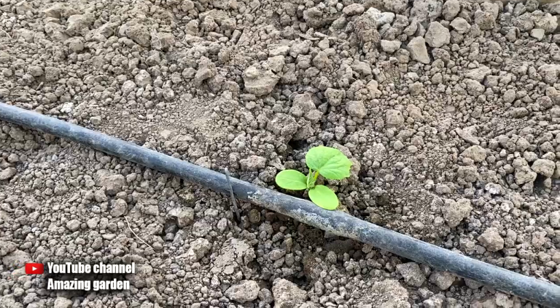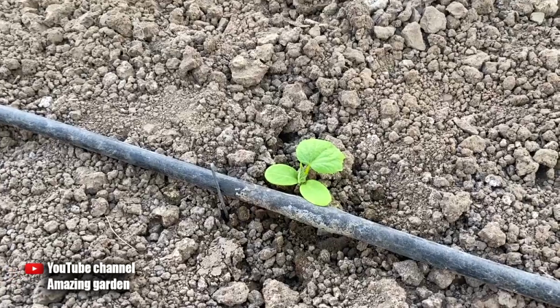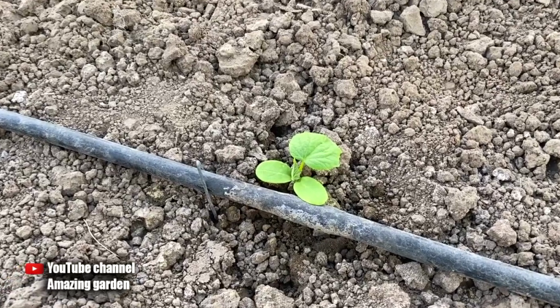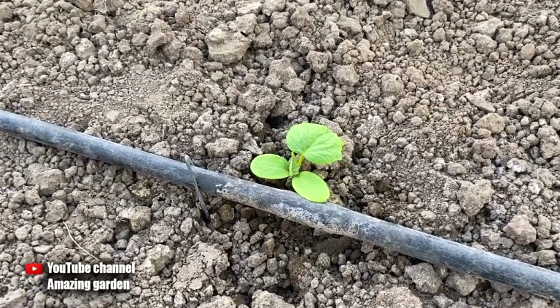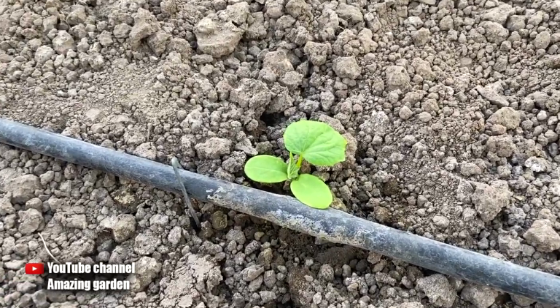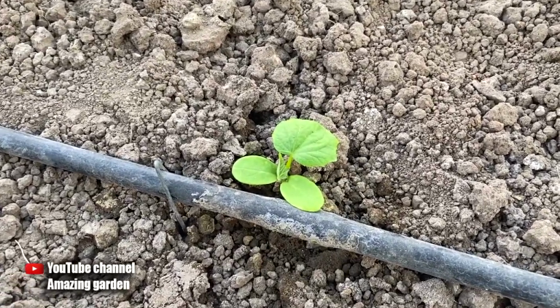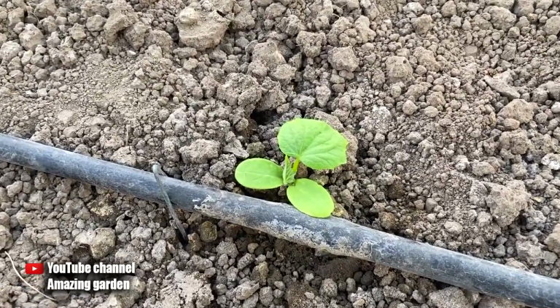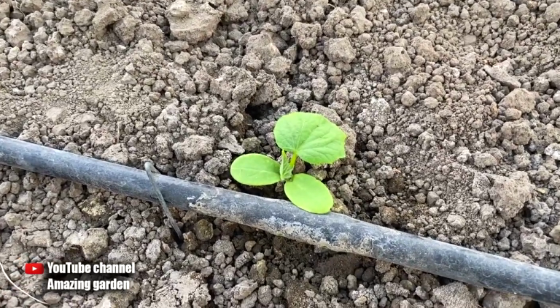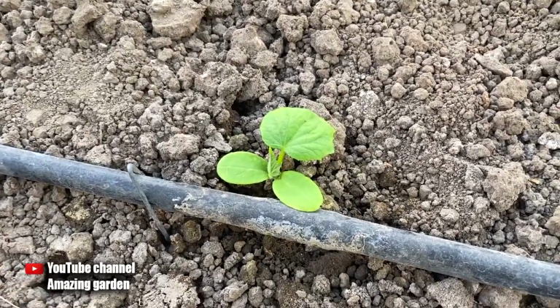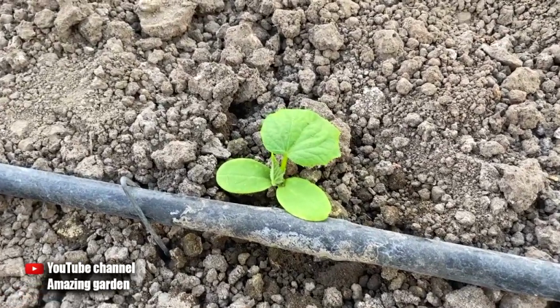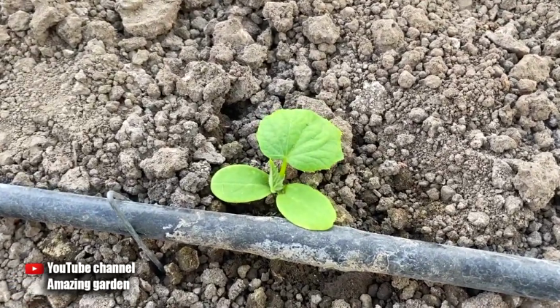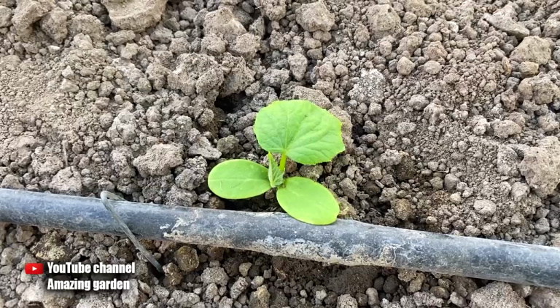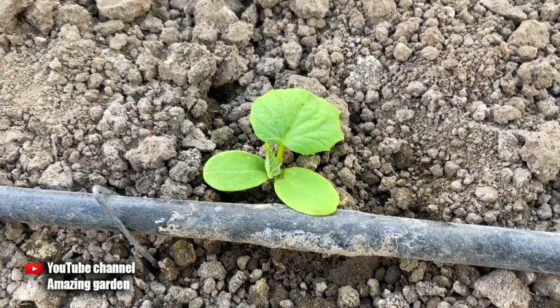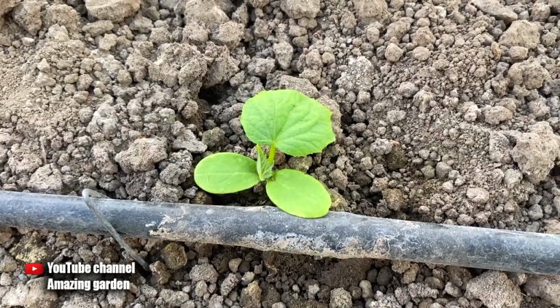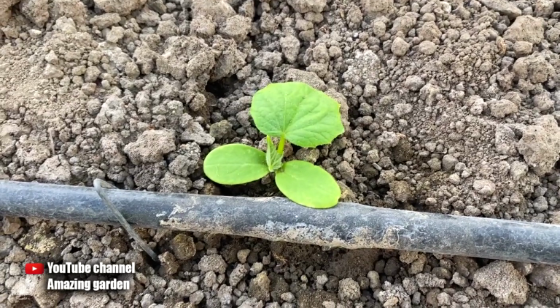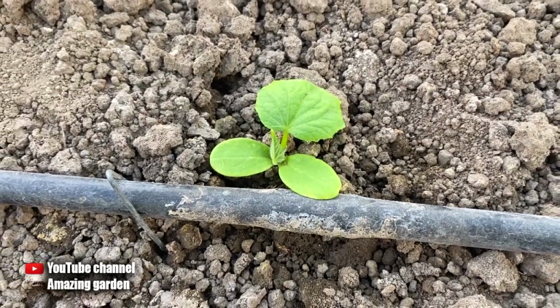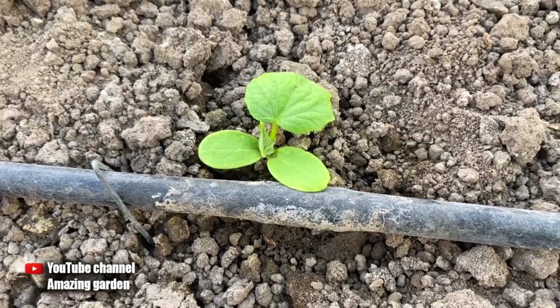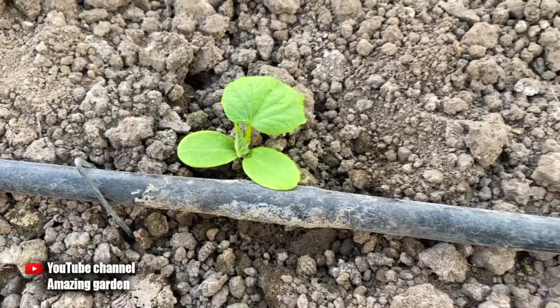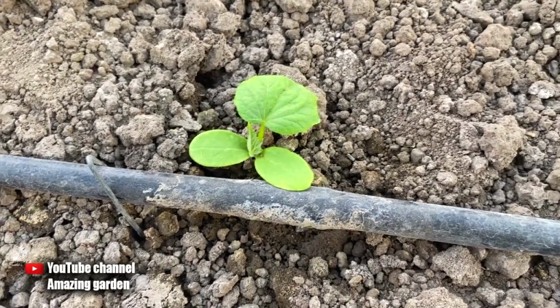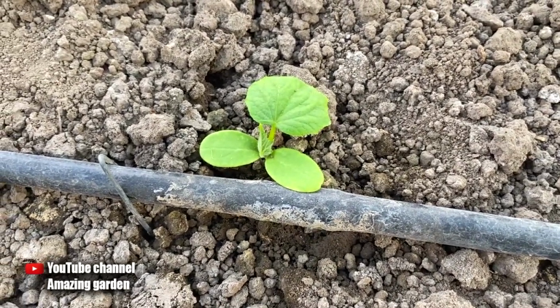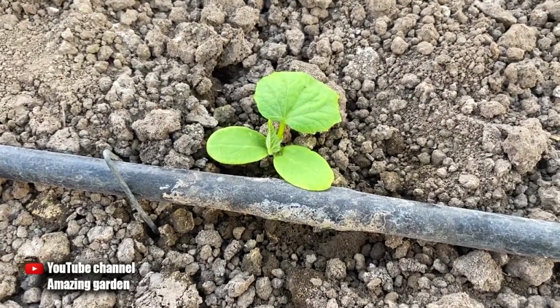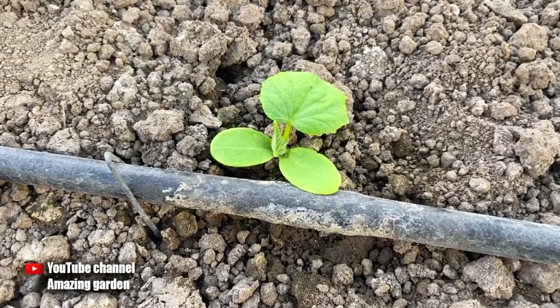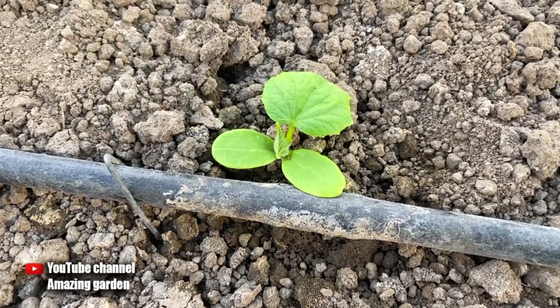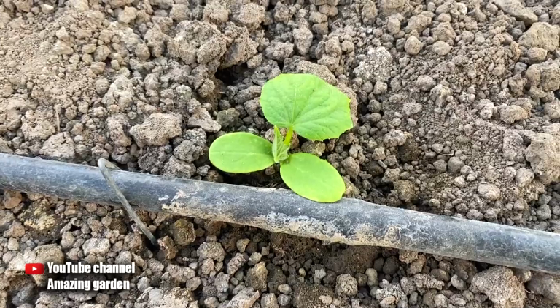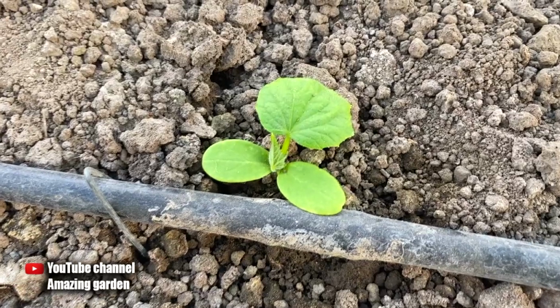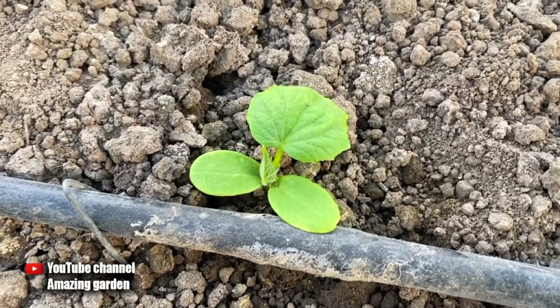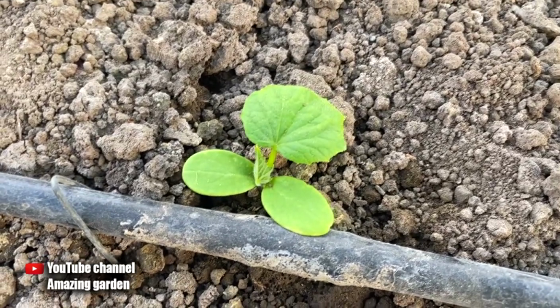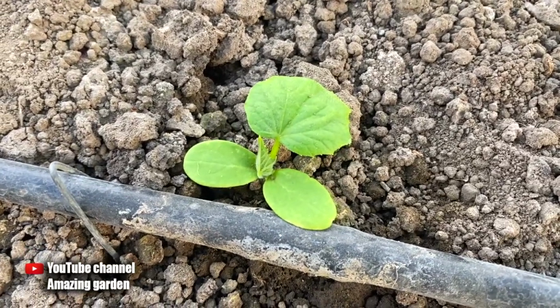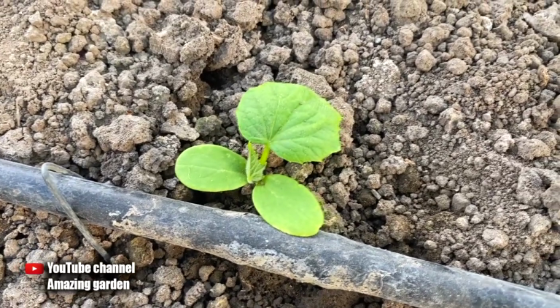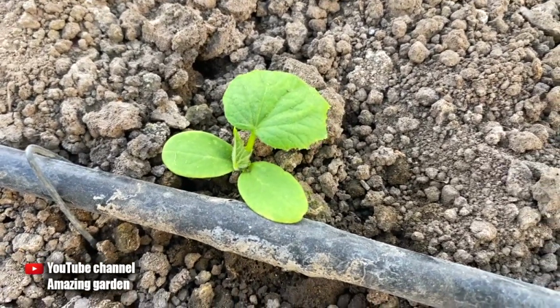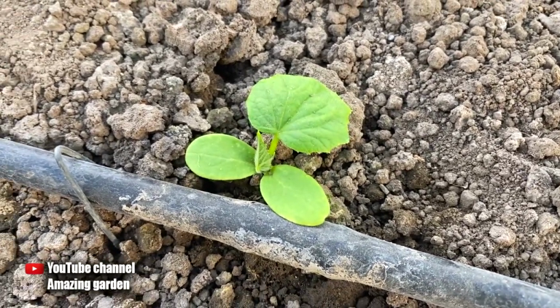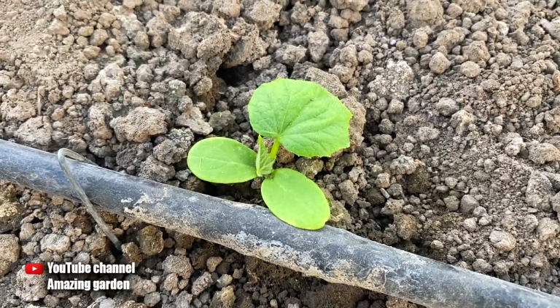Hello friends. In this video, I will show you how to give a simple and at the same time very useful top dressing to cucumbers using pharmaceutical preparations. This dressing will be cheap and accessible to everyone. It will help the cucumber plant grow quickly and not get sick.